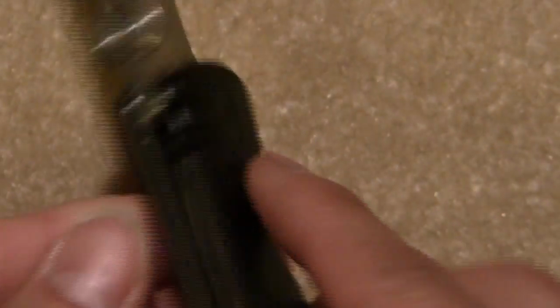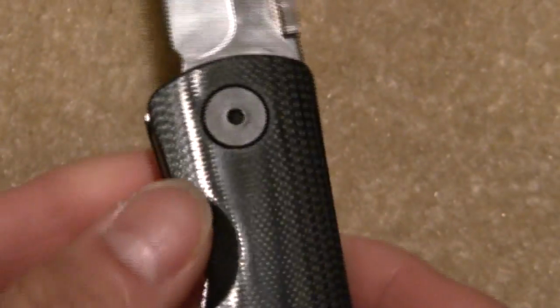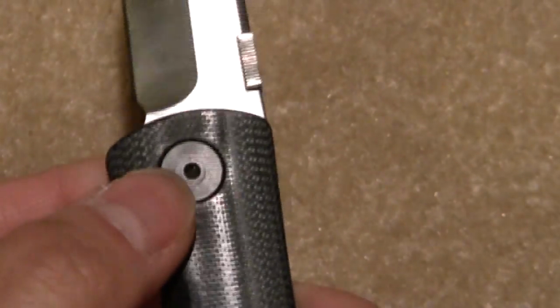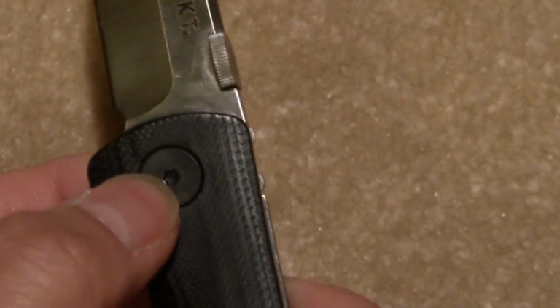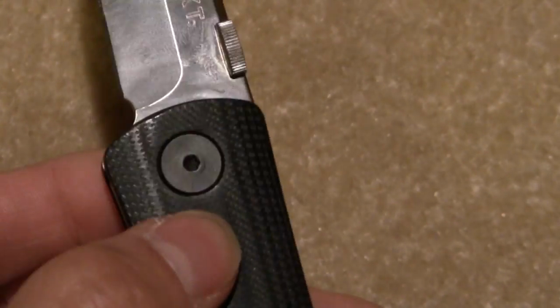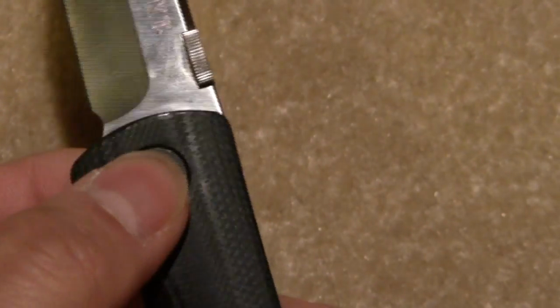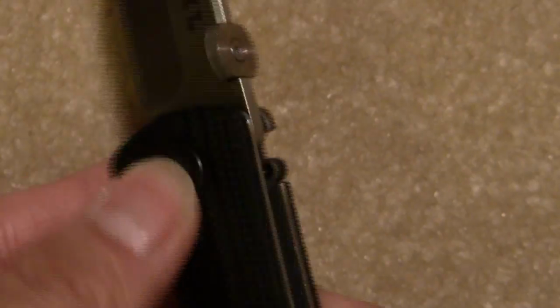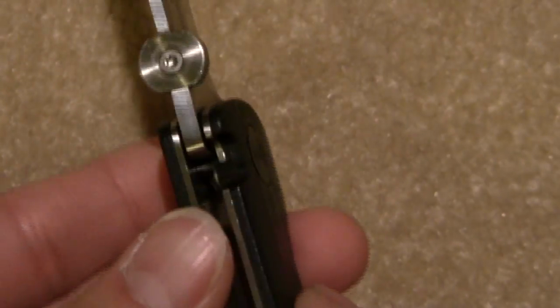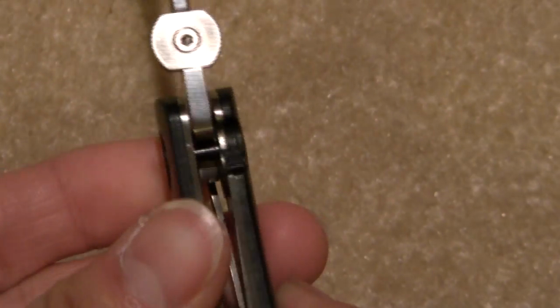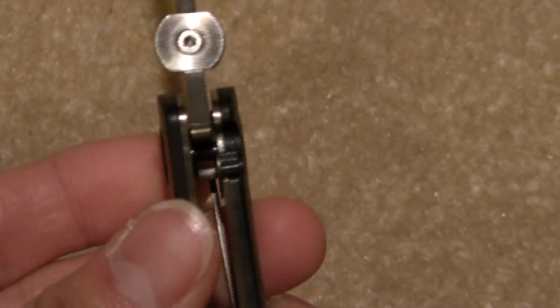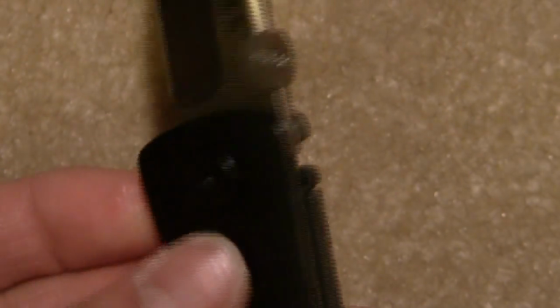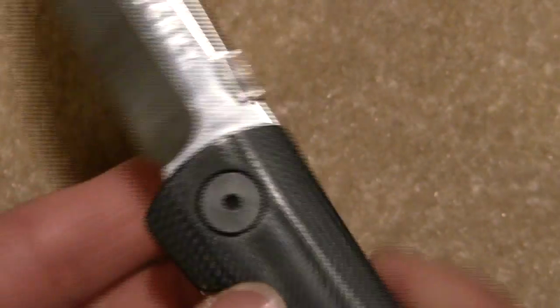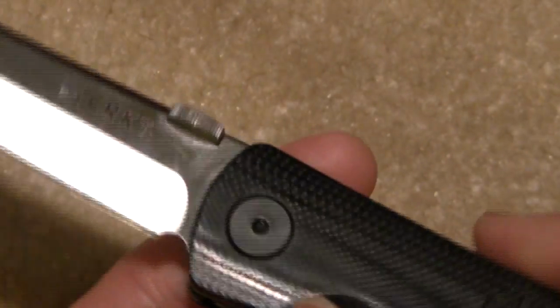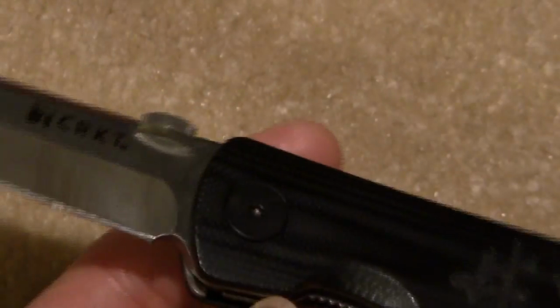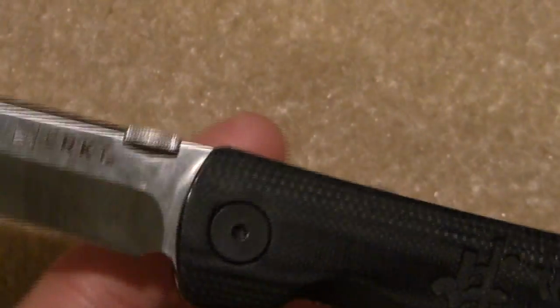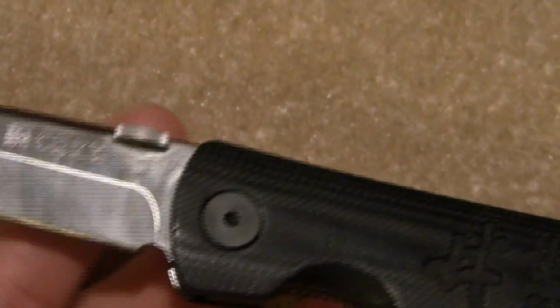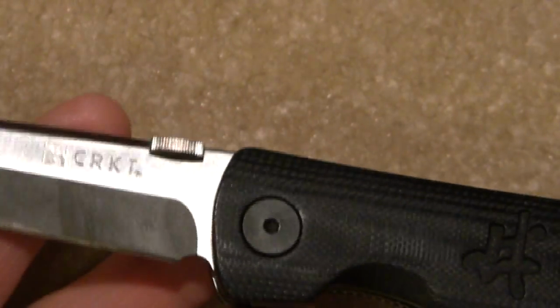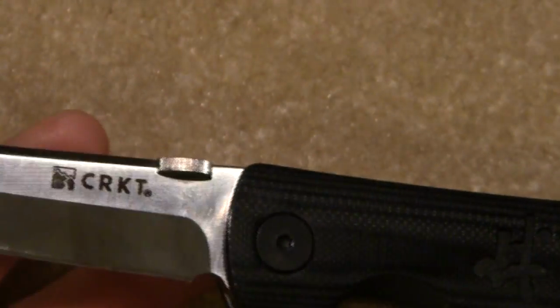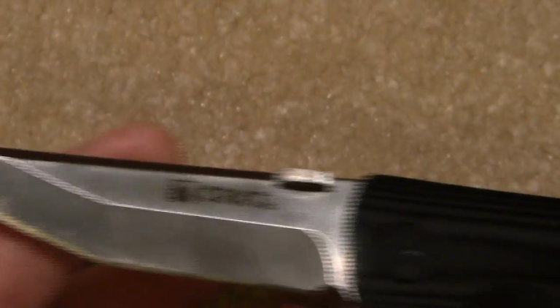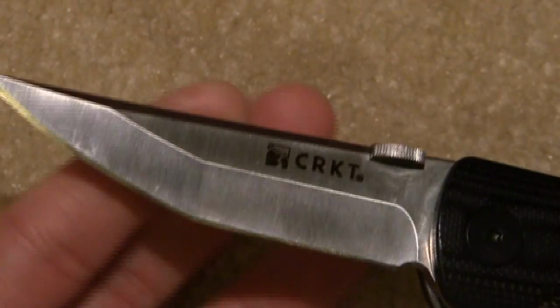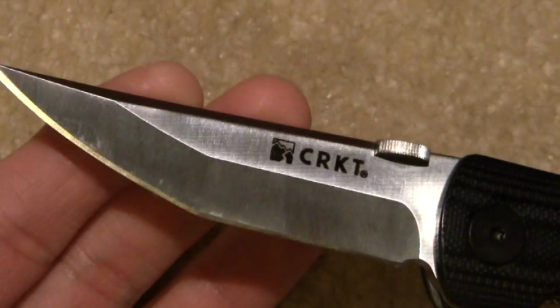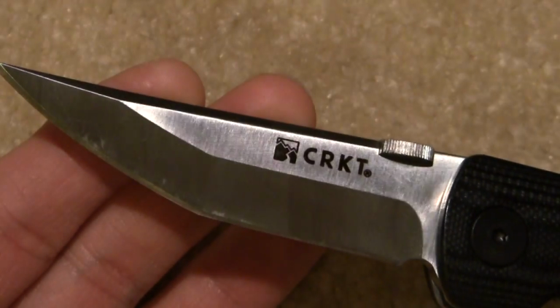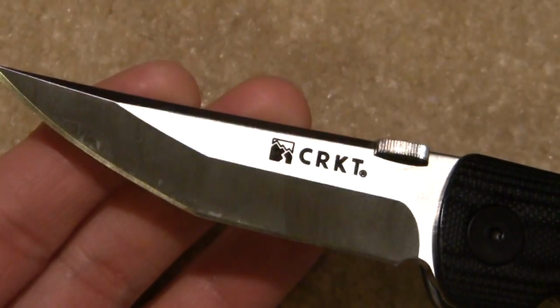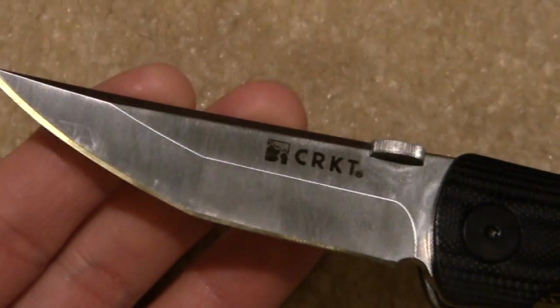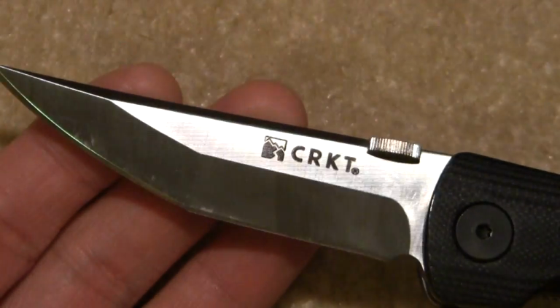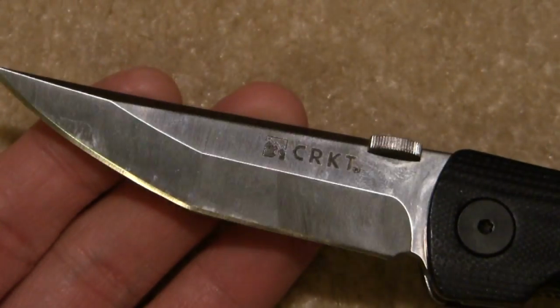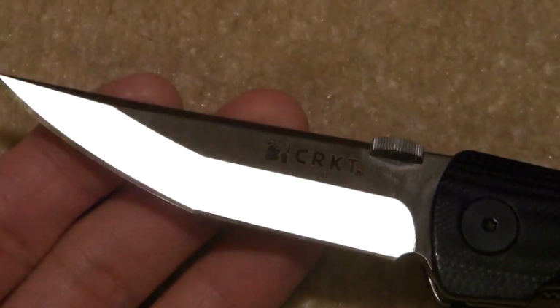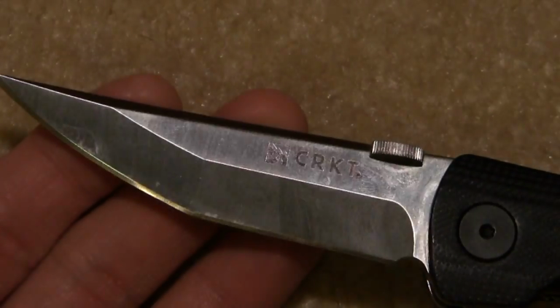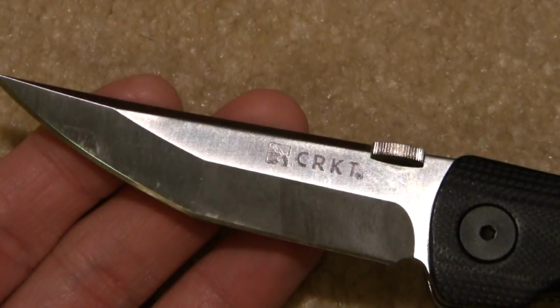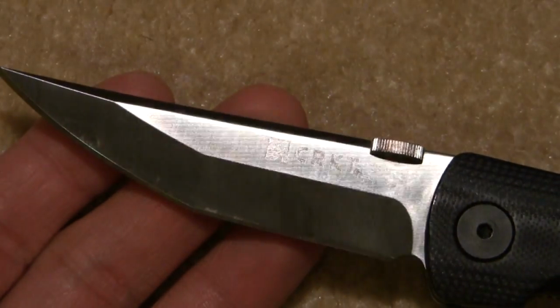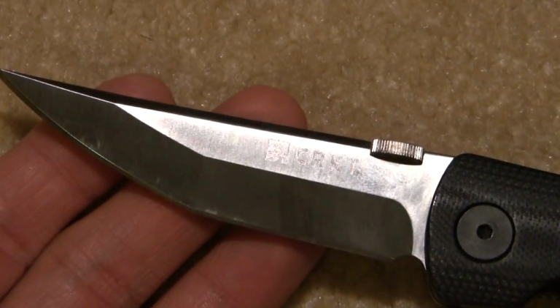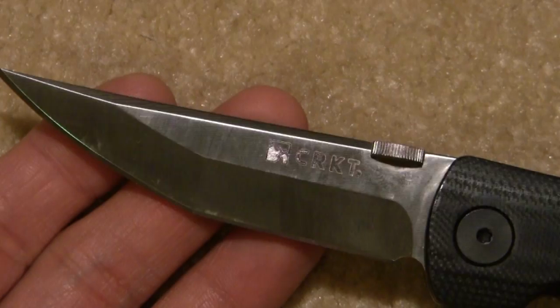It's got this large pivot here — very easy to adjust. This knife was buttery smooth when it came straight from the factory, and after adjusting it, it's still butter smooth.